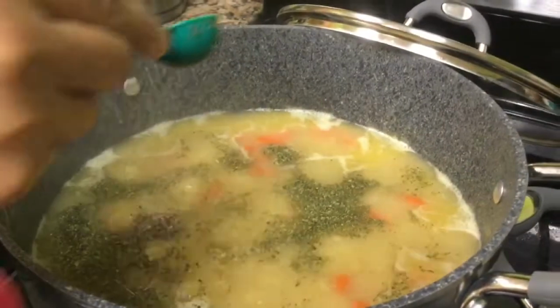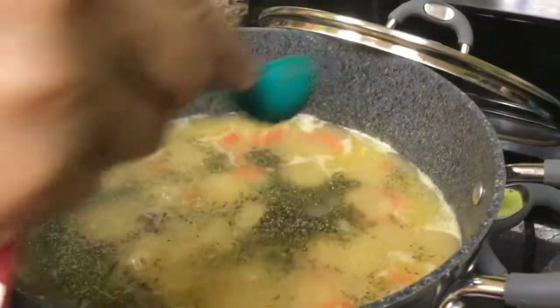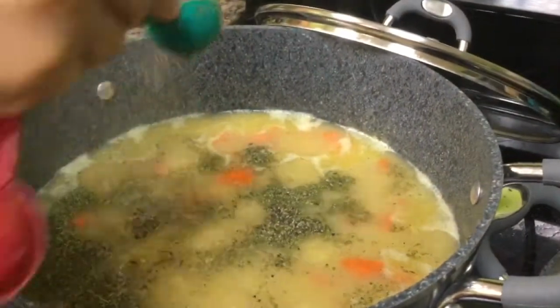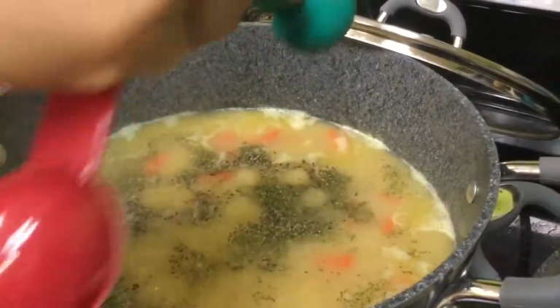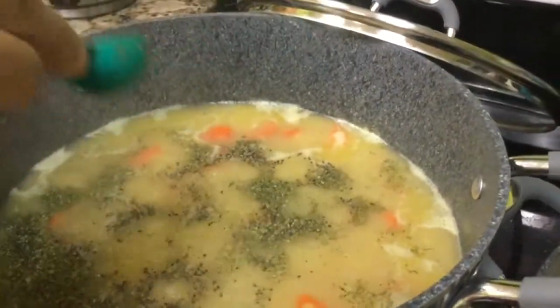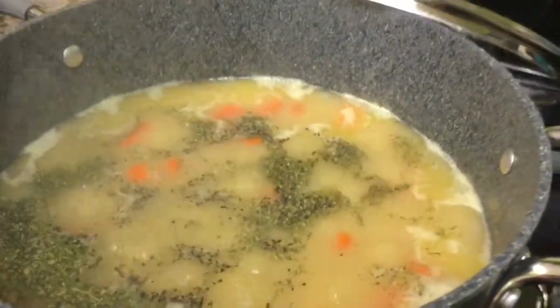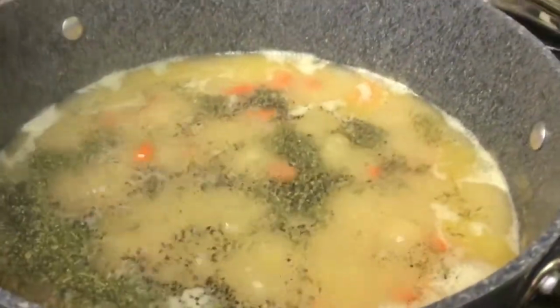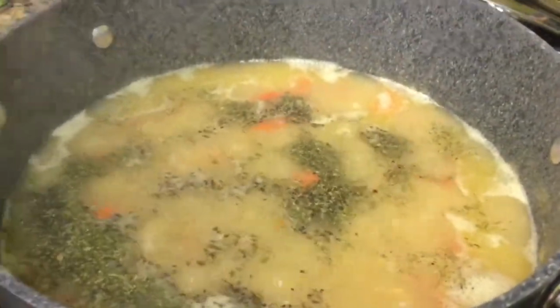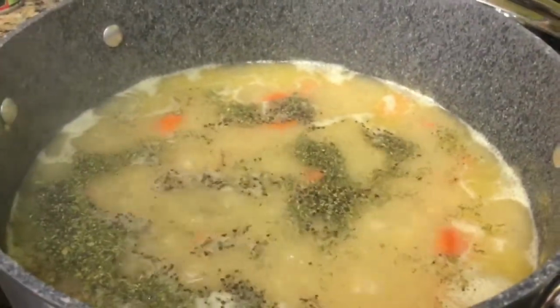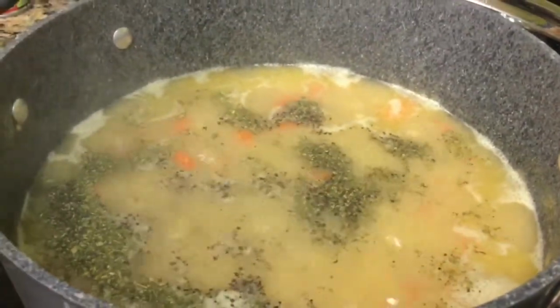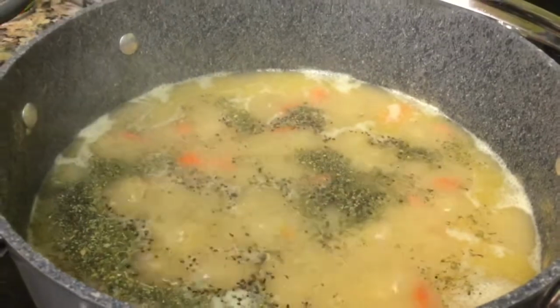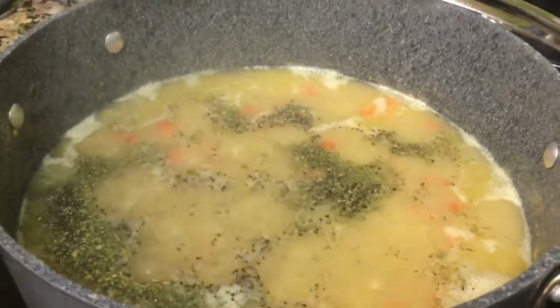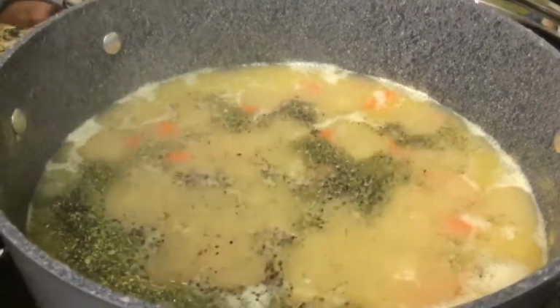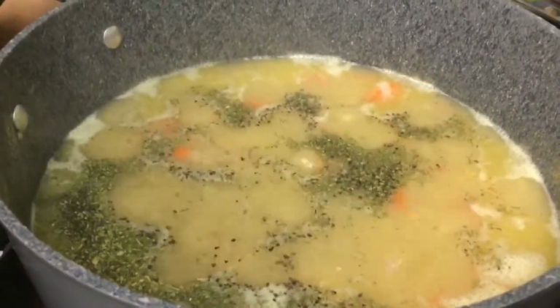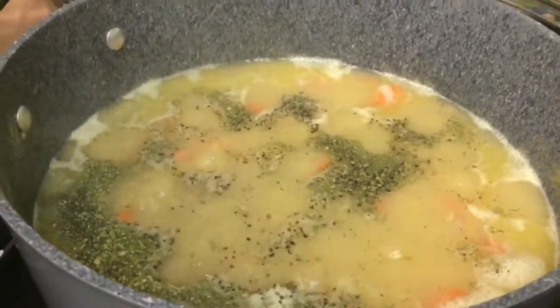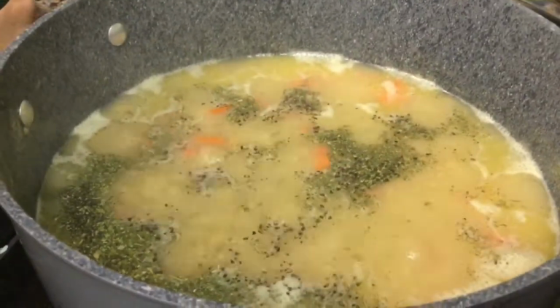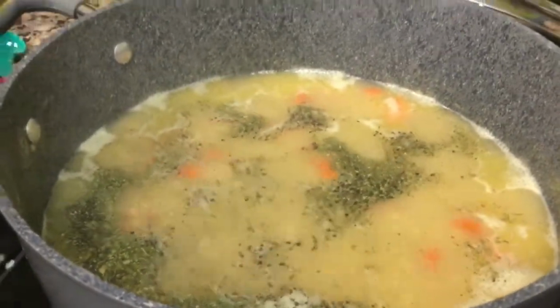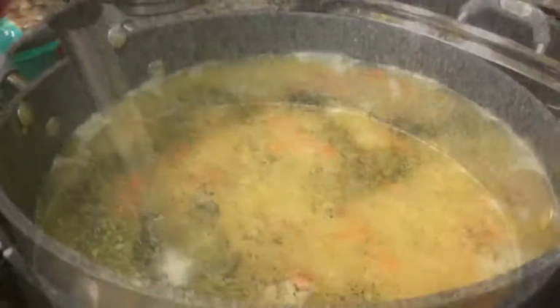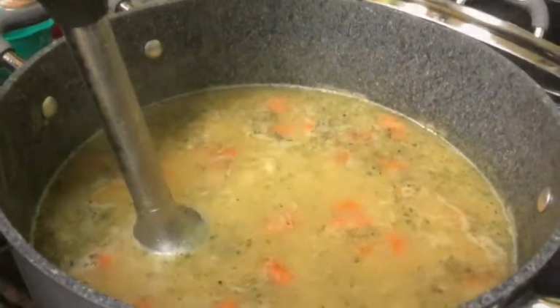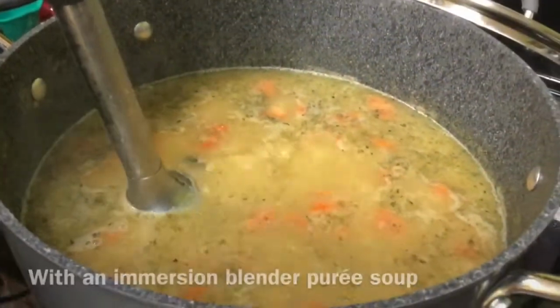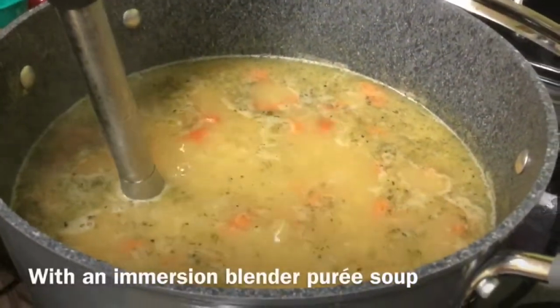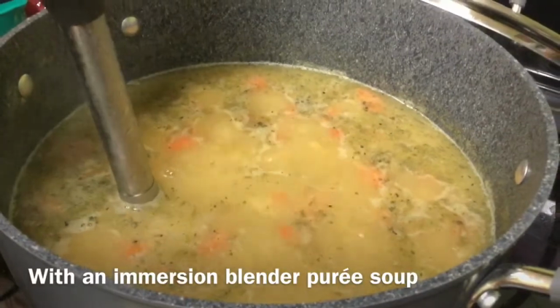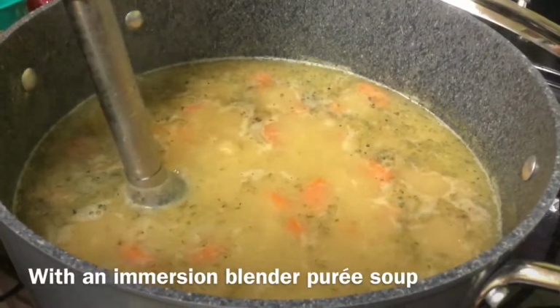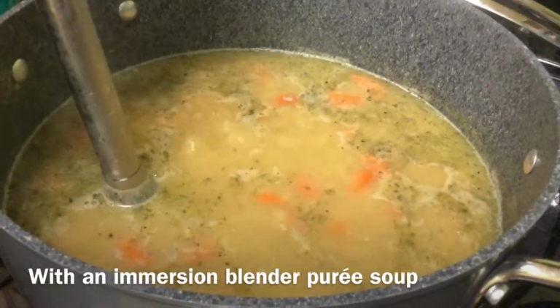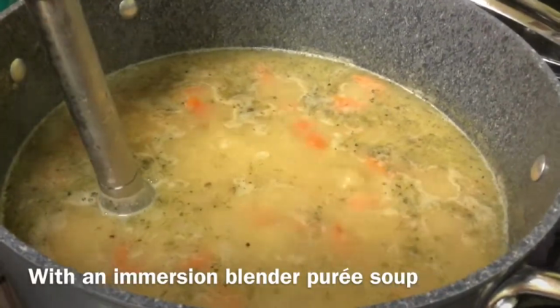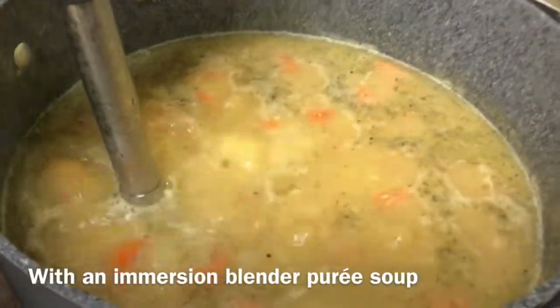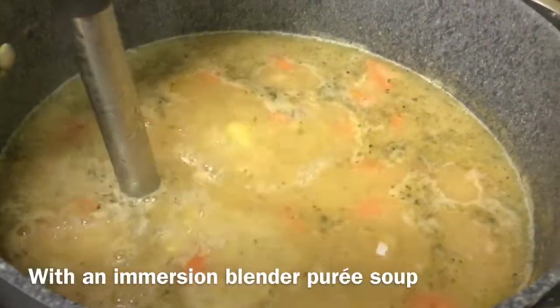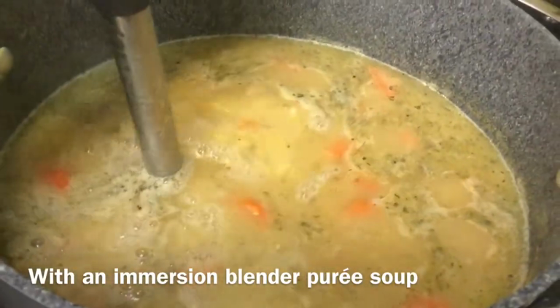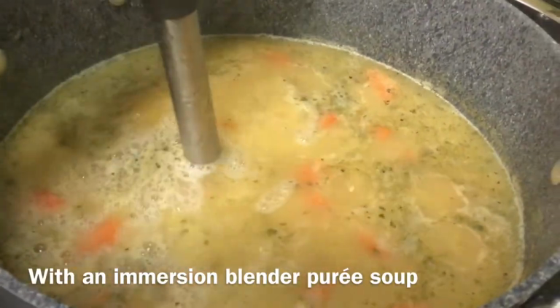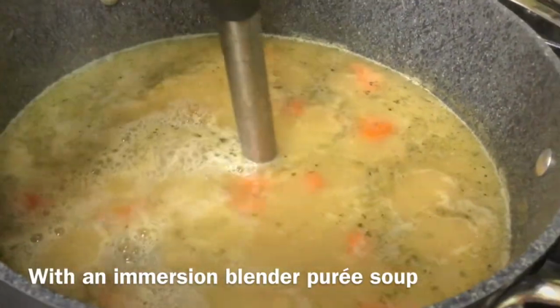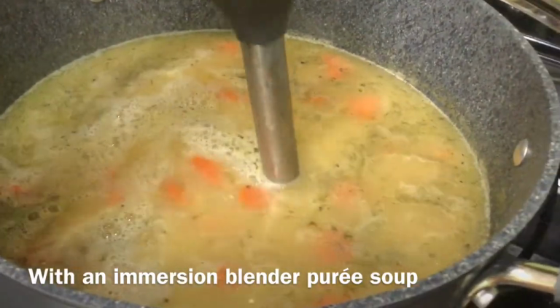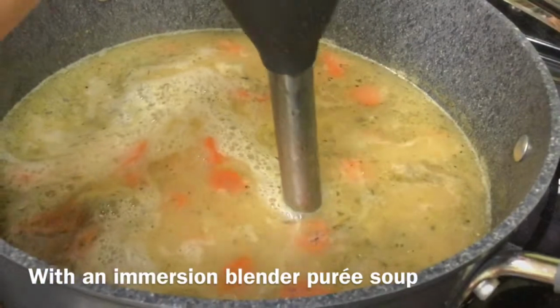Your lentil soup is cooked for about half an hour, and that's when you then add your tomato paste, your dried mint, and use your immersion blender. We are pureeing our red lentil soup.